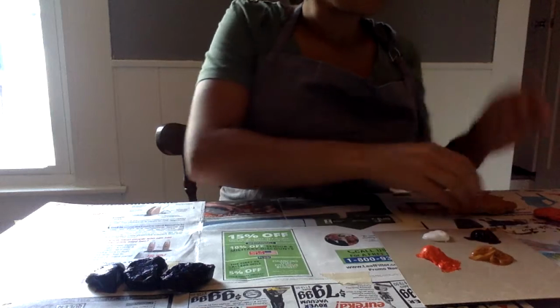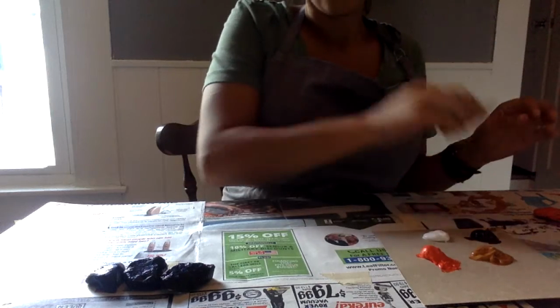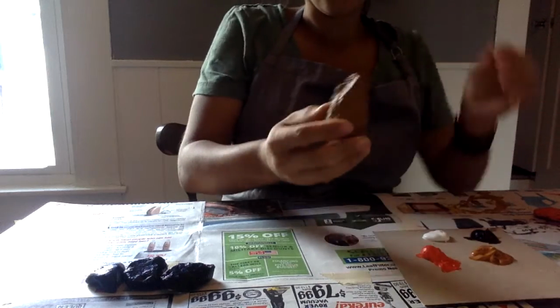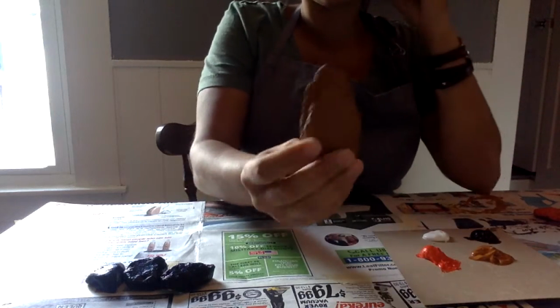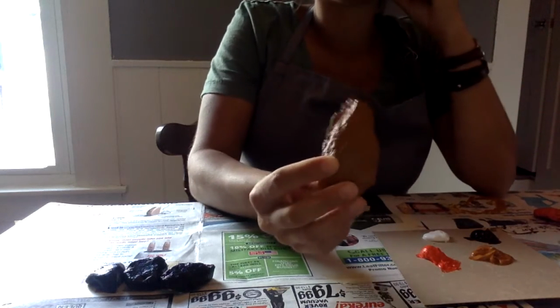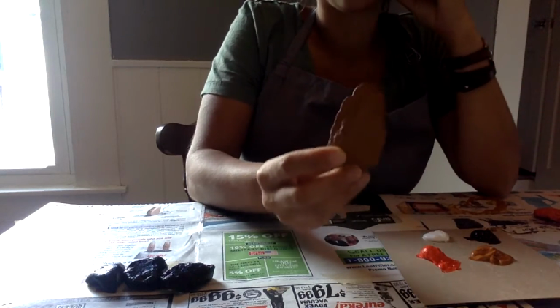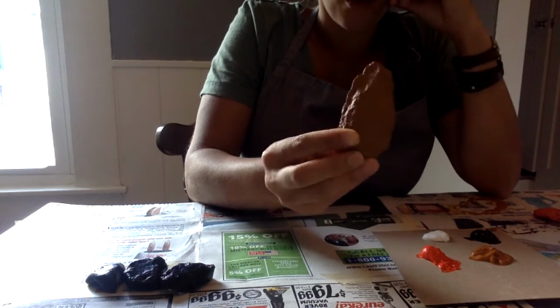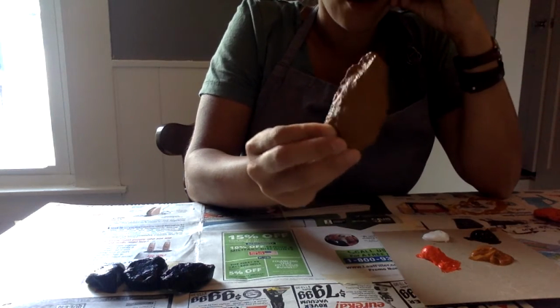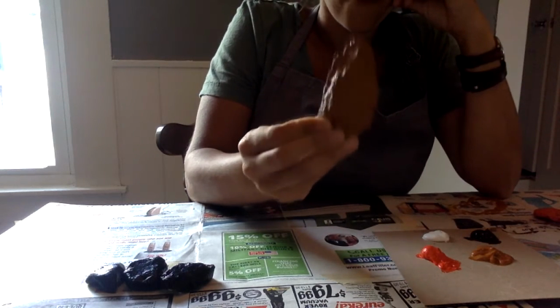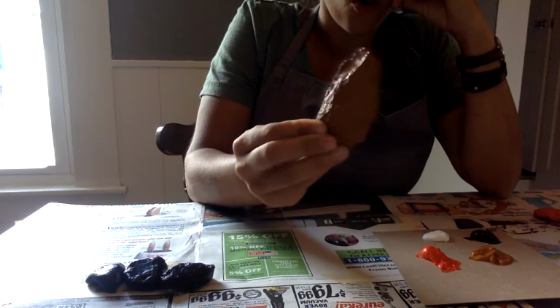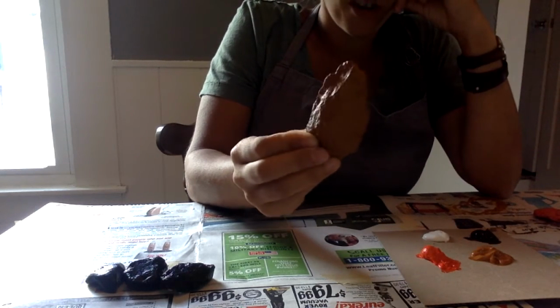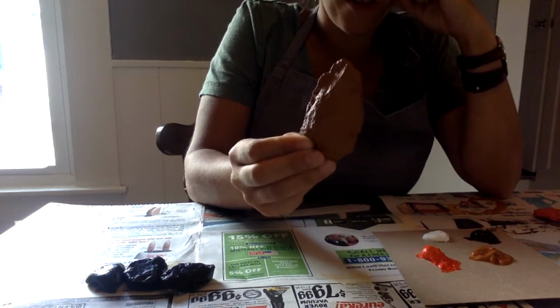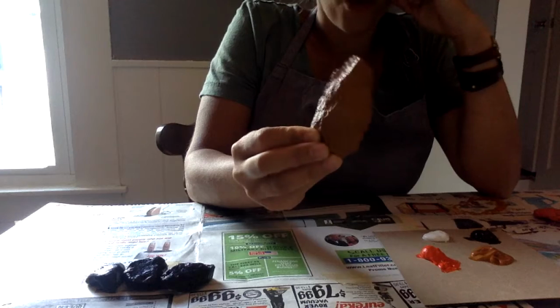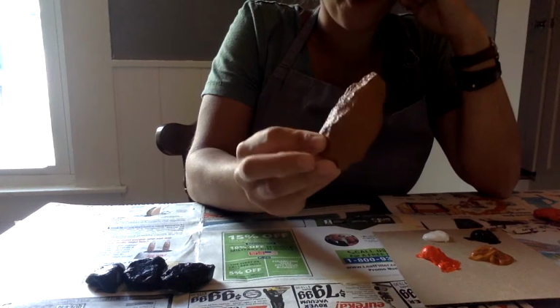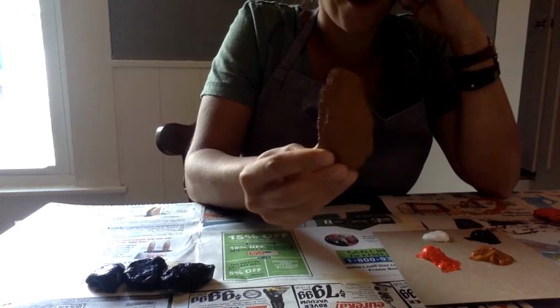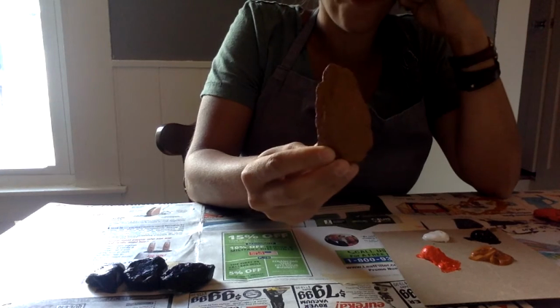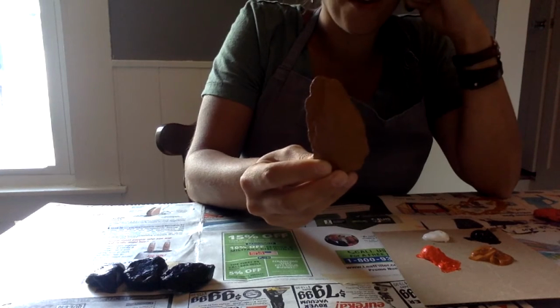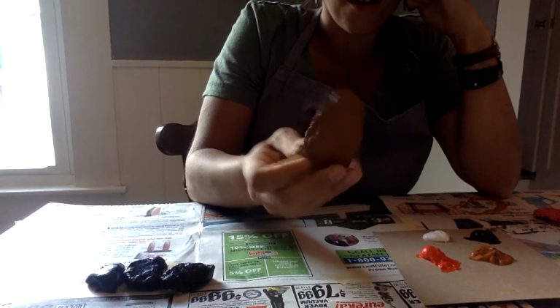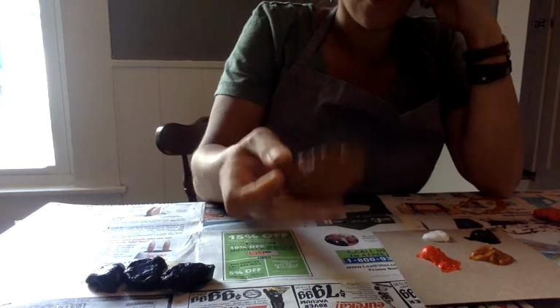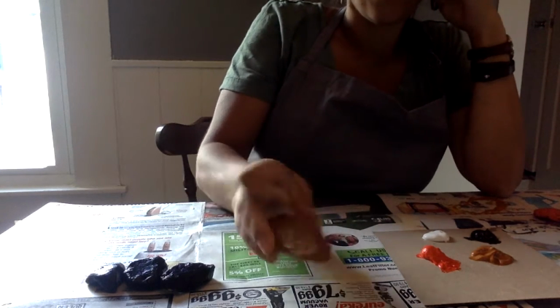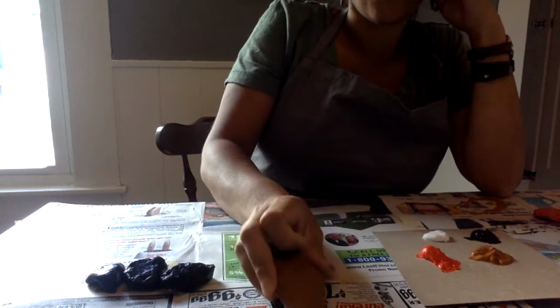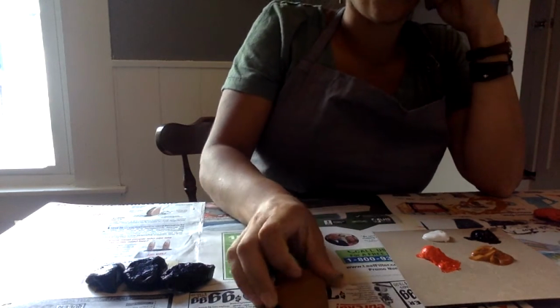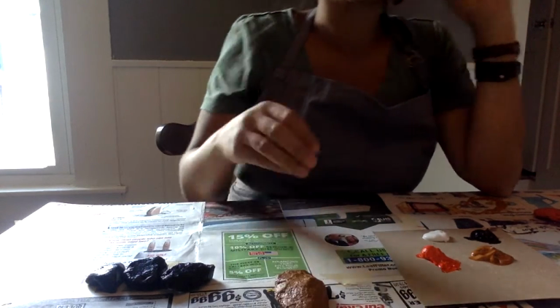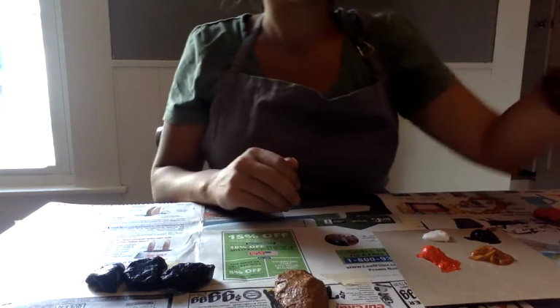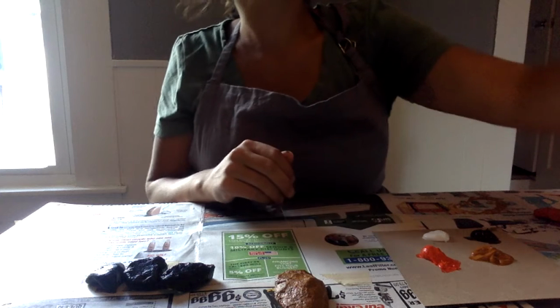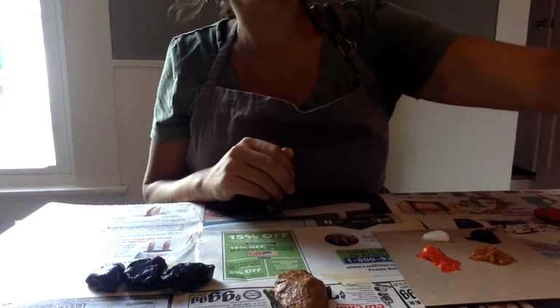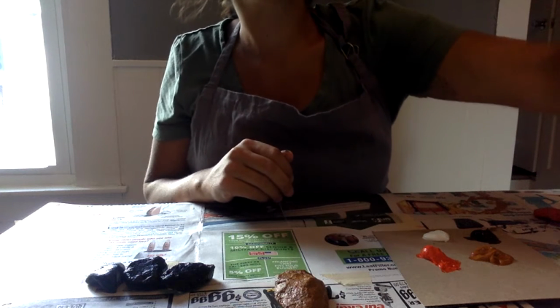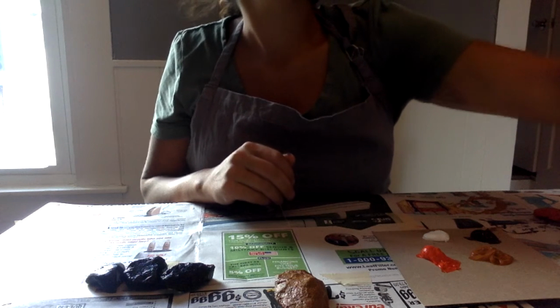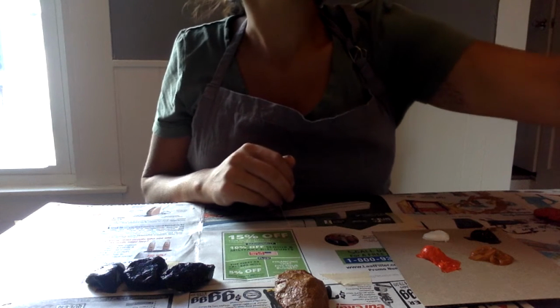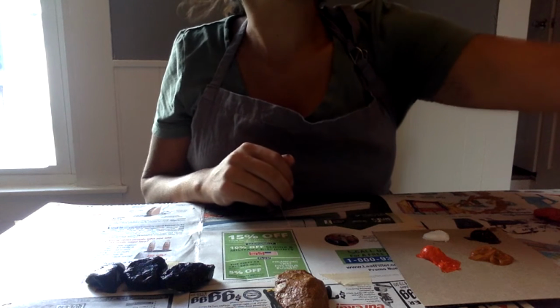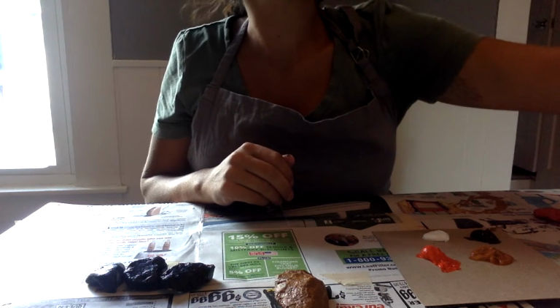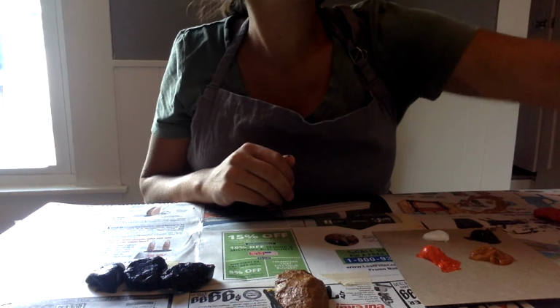I painted this one kind of a golden yellow color because I want to make it into a bee. To make my bee, I think that I will paint some black stripes on it.